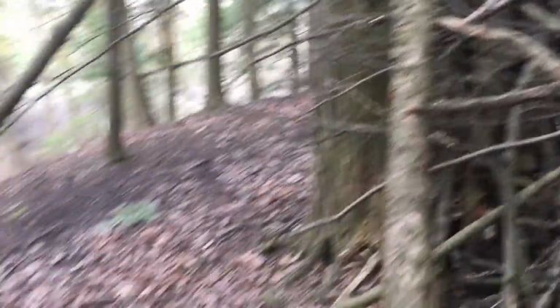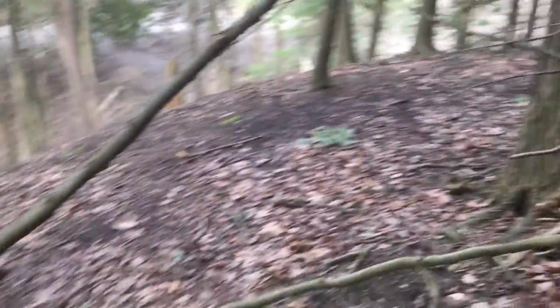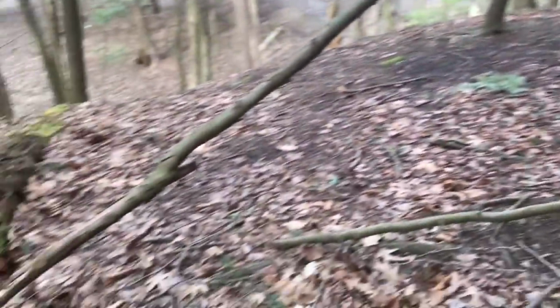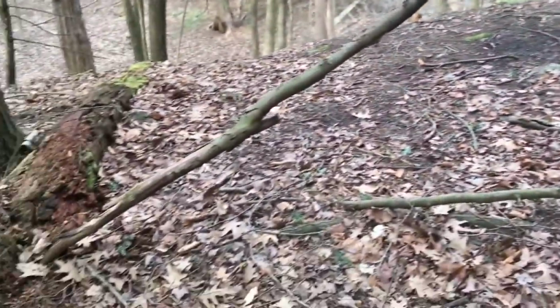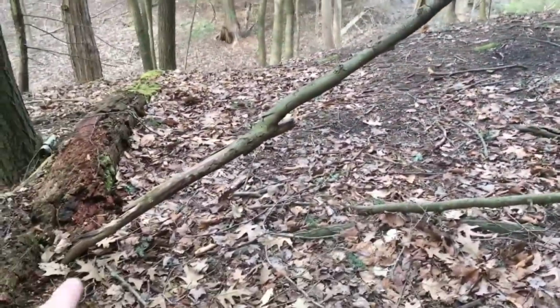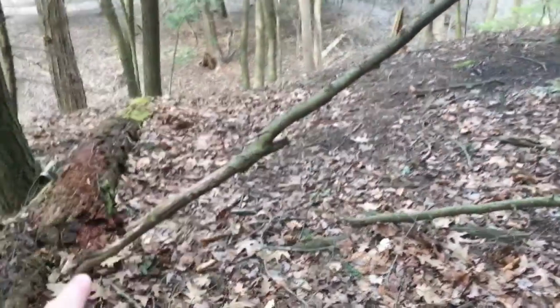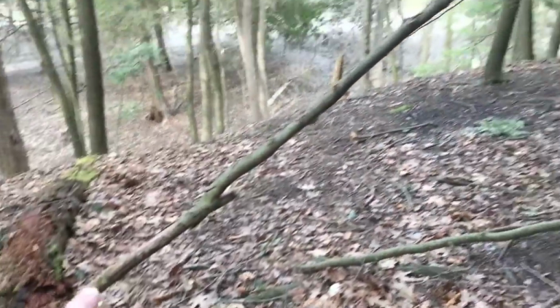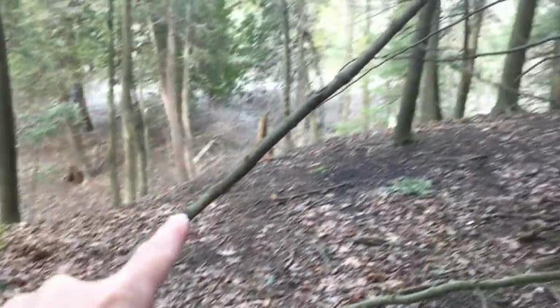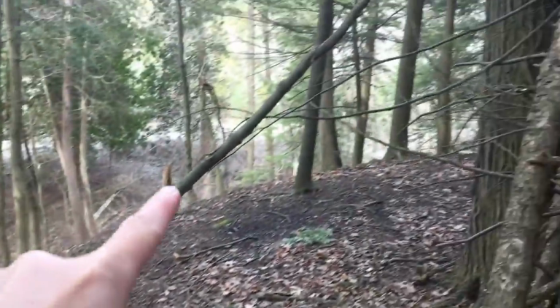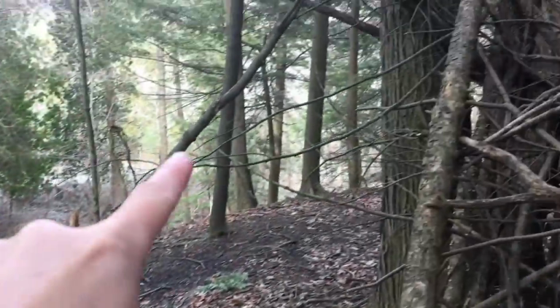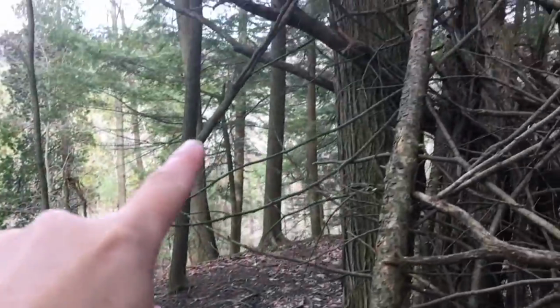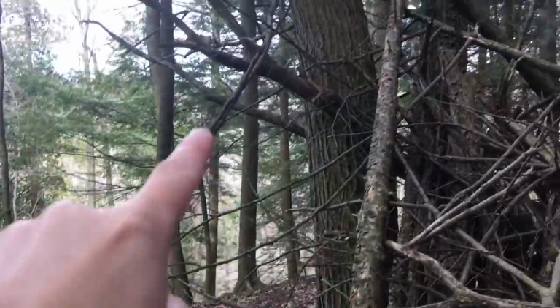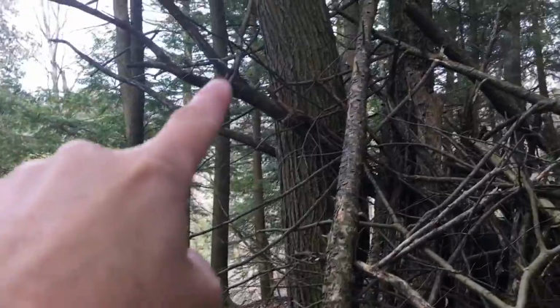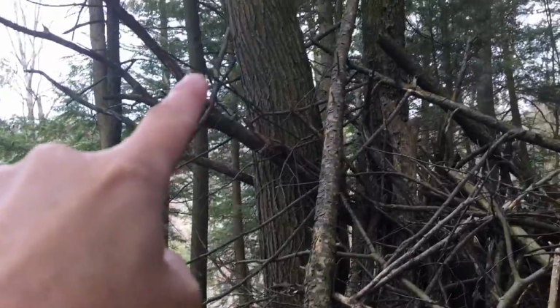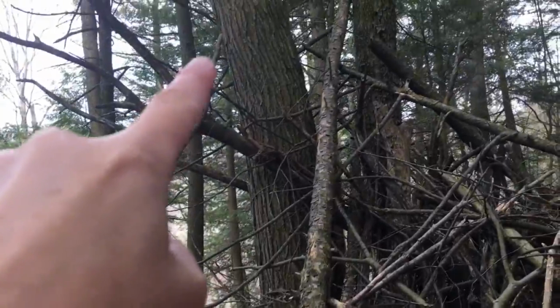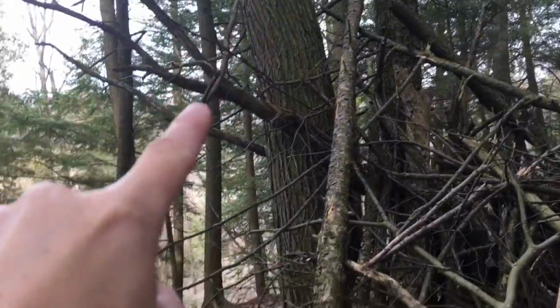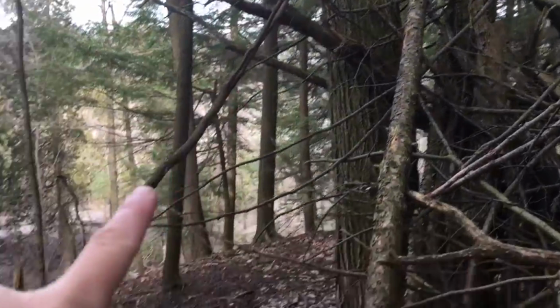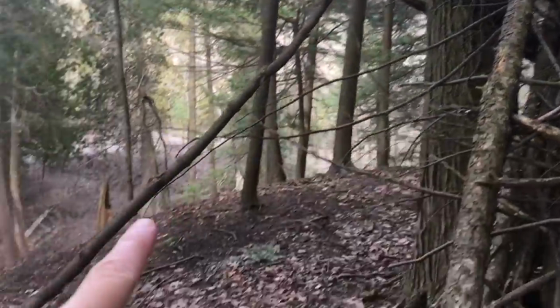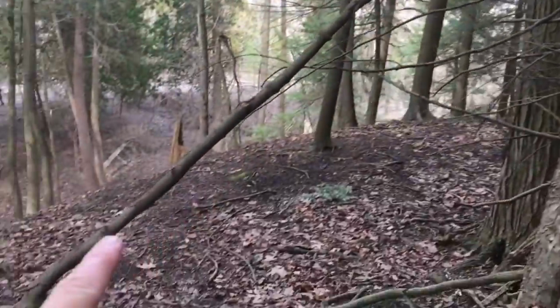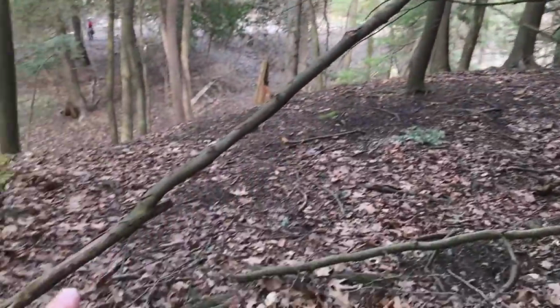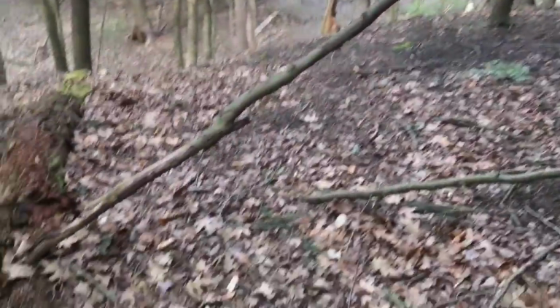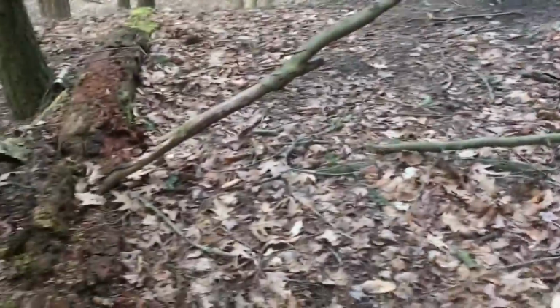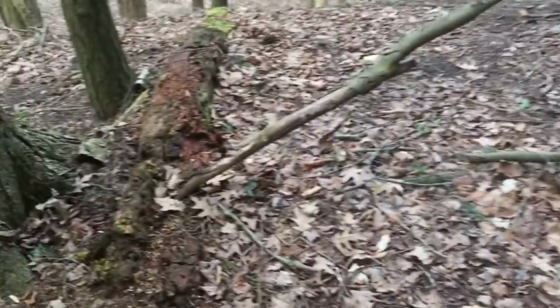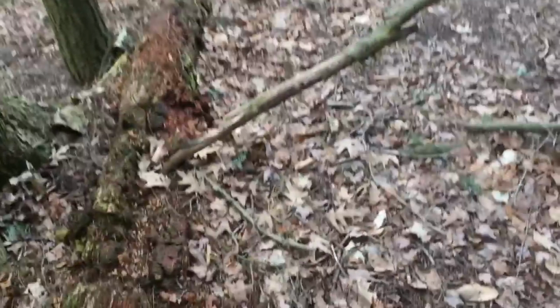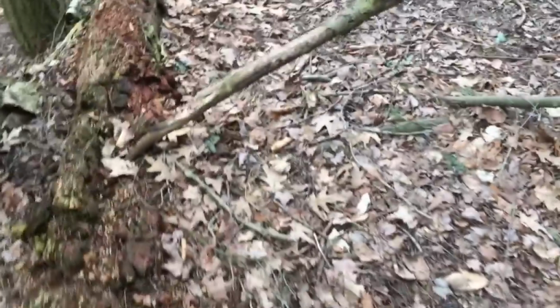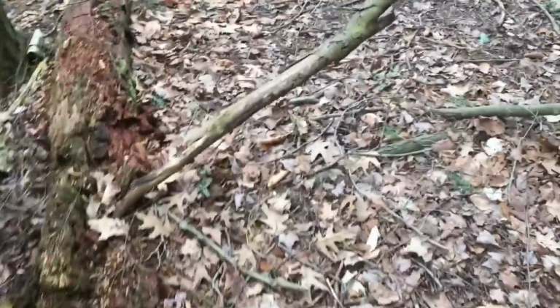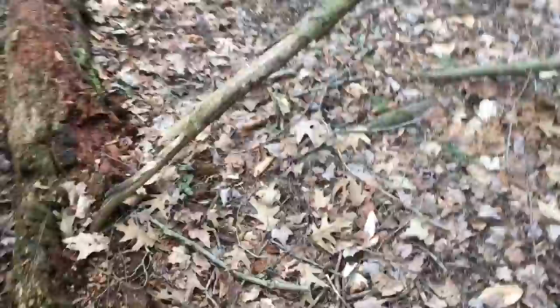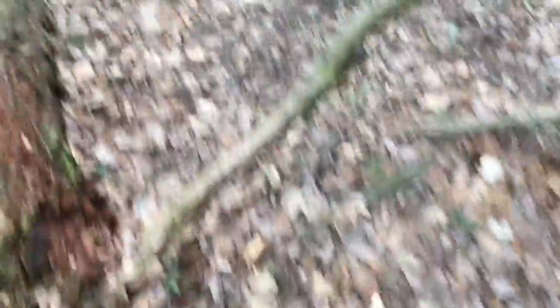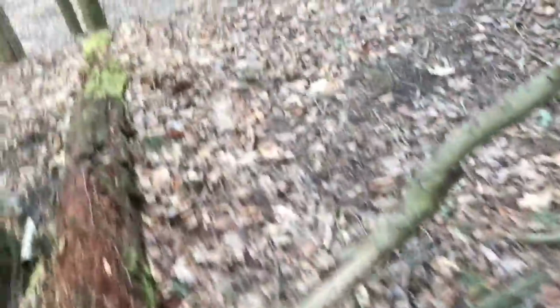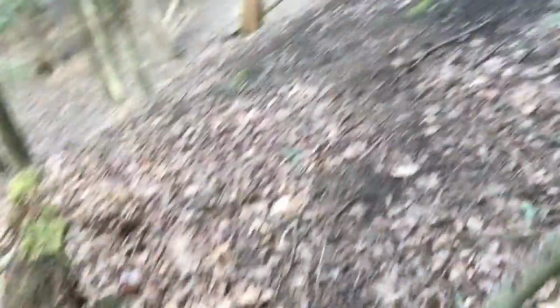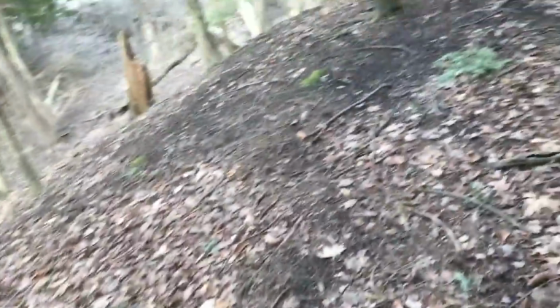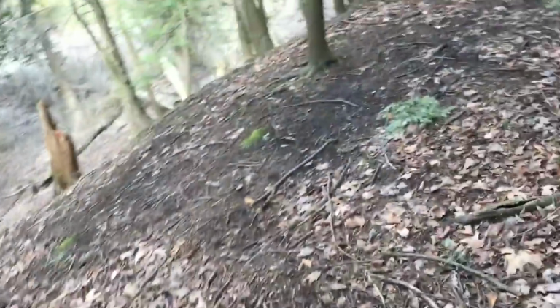This is also new — this leaner has been brought here in the last couple of months. It wasn't here when I was last here. Not natural. It hasn't fallen from anywhere.